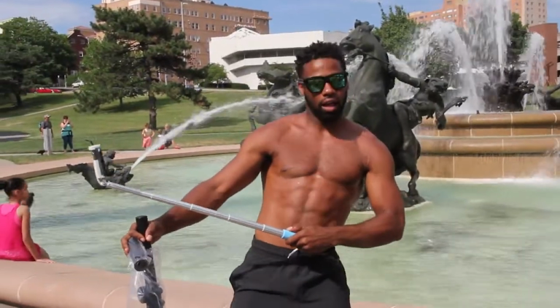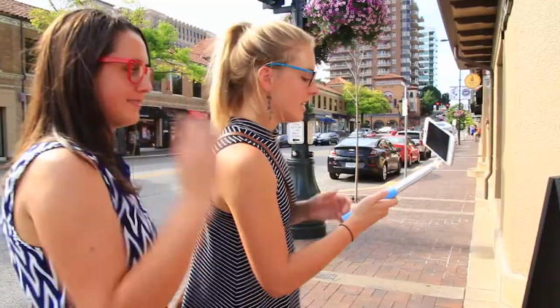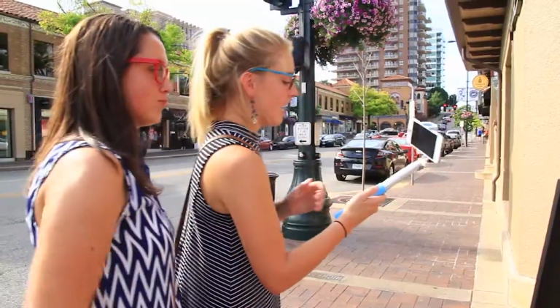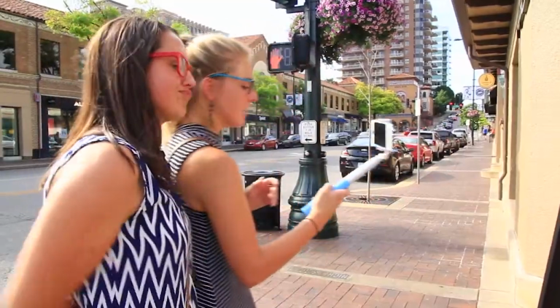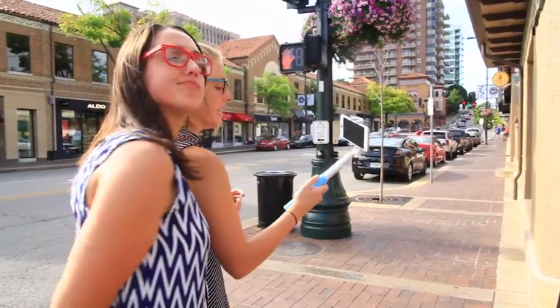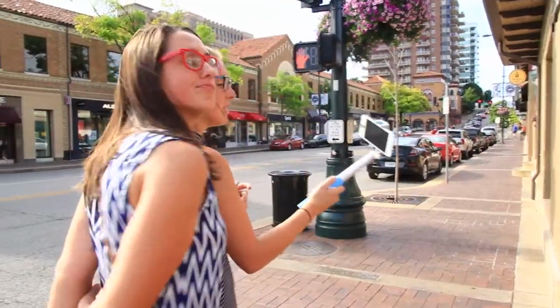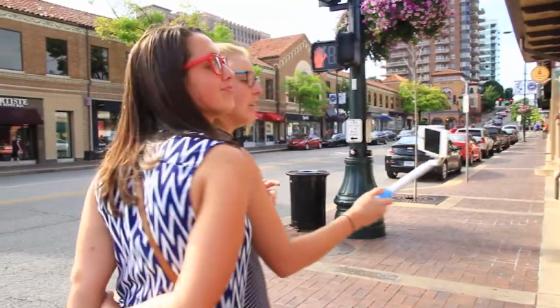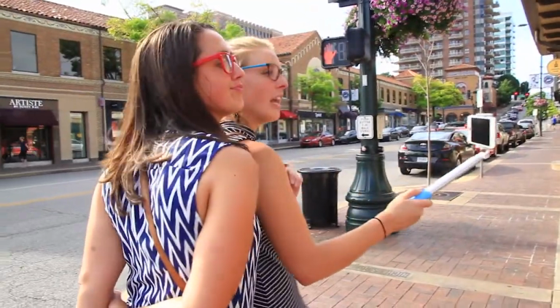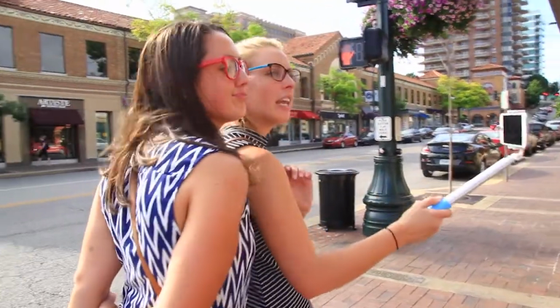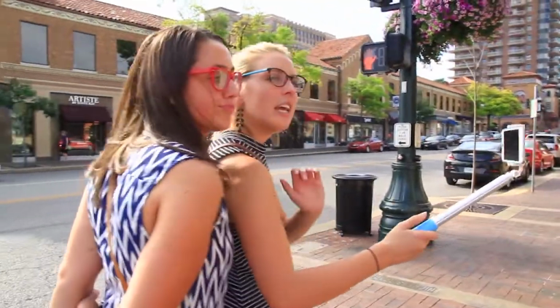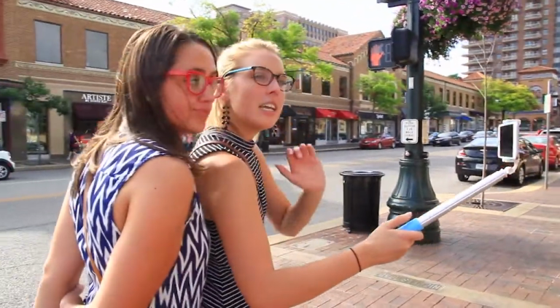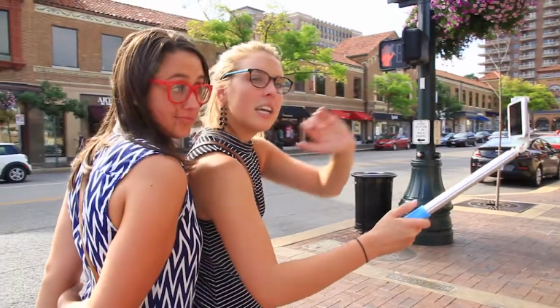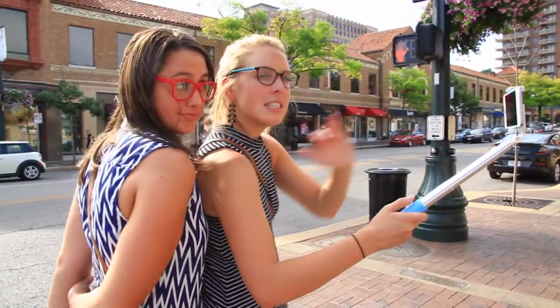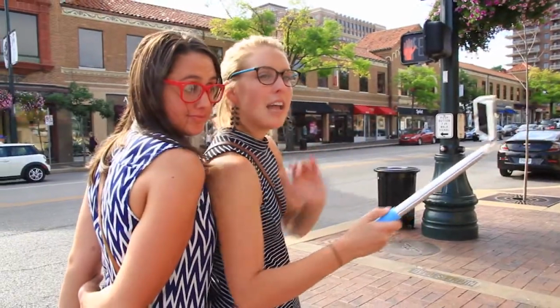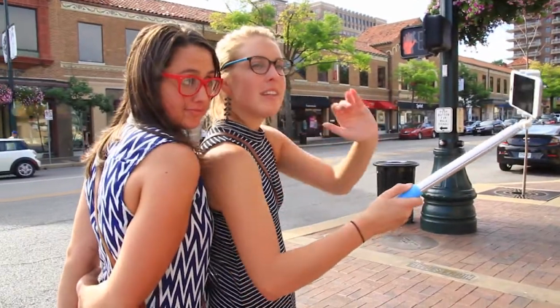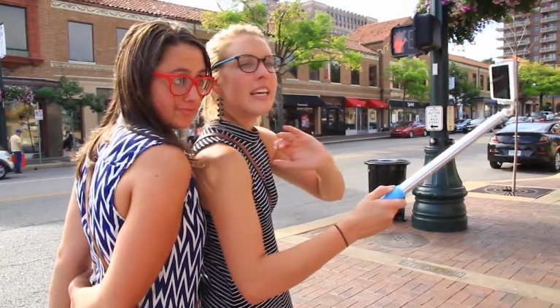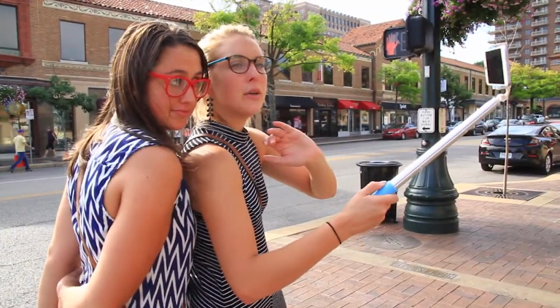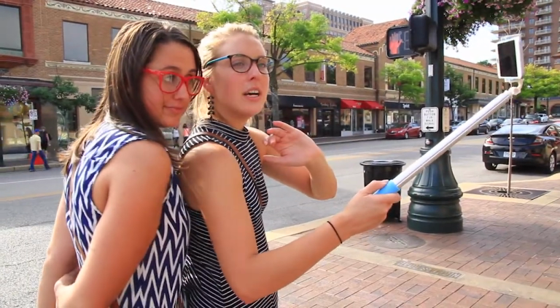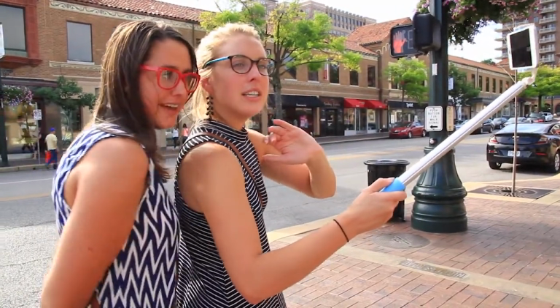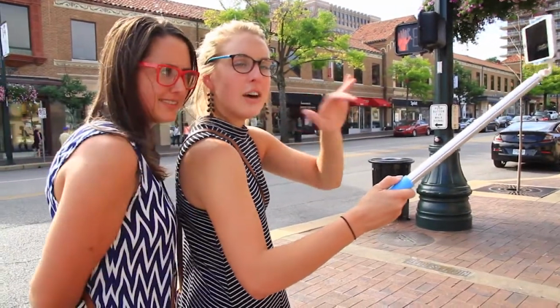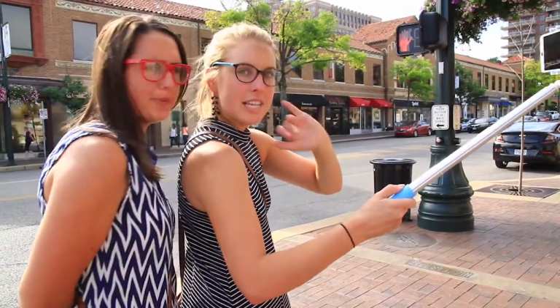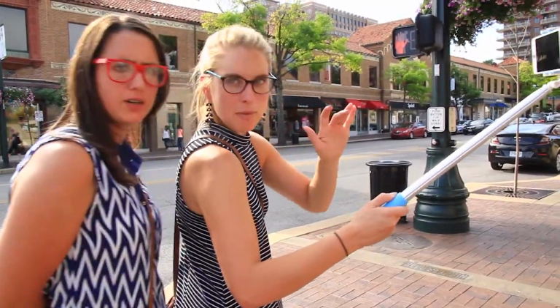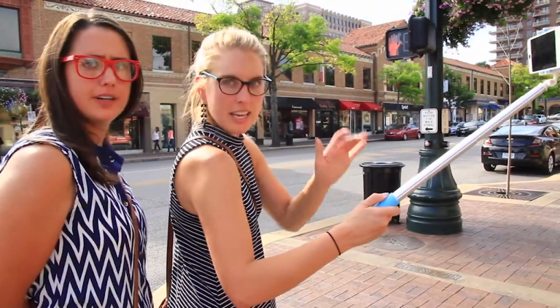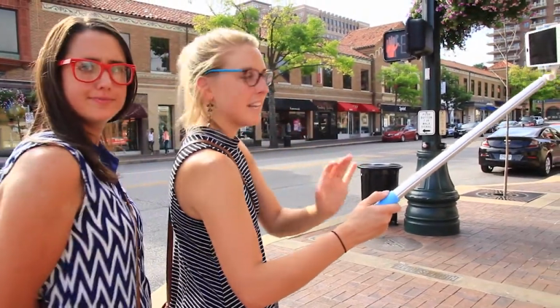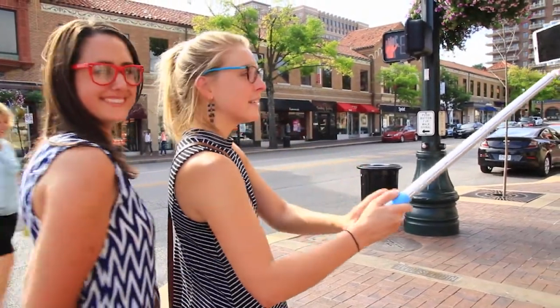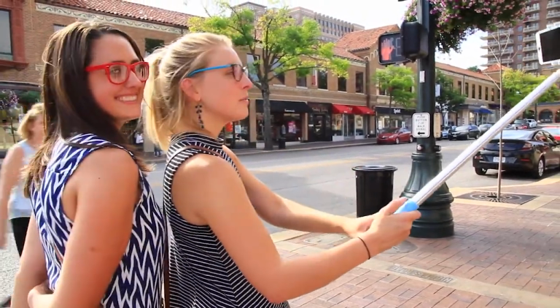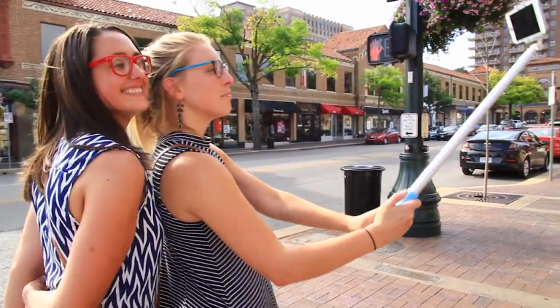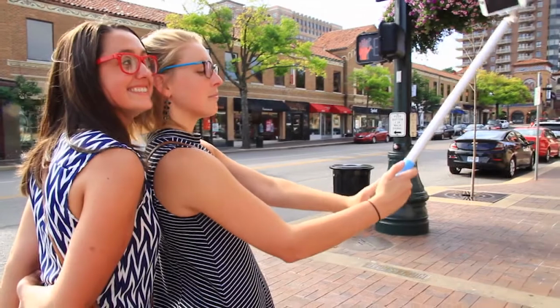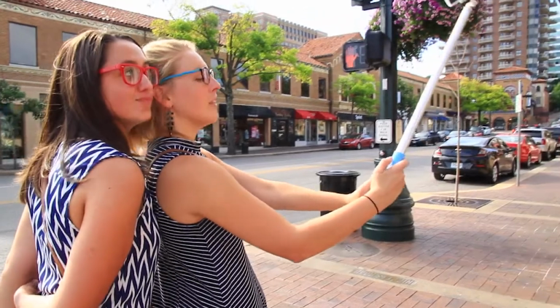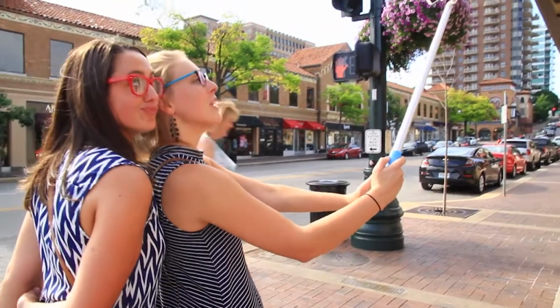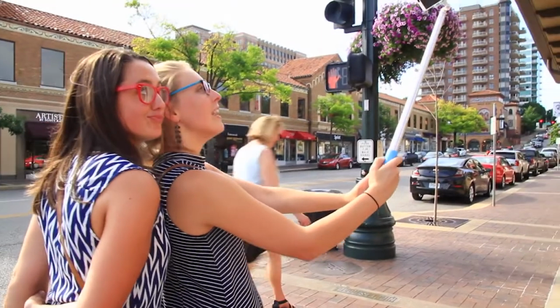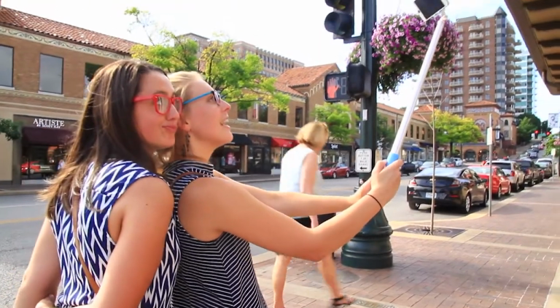I think it's nice, and I think it's good that you can decide what length you want. Yeah, that's super cool! Looks good for us, I guess.